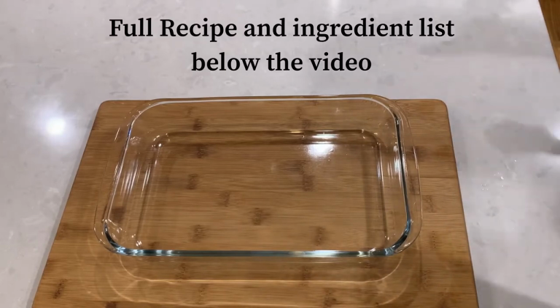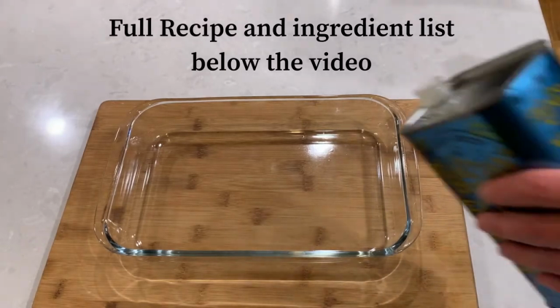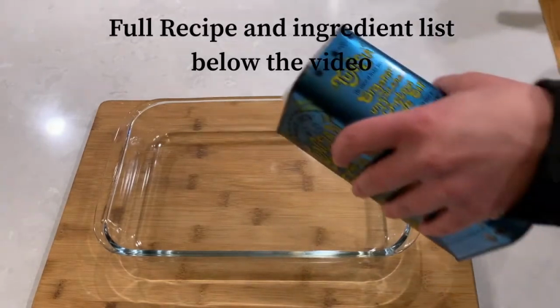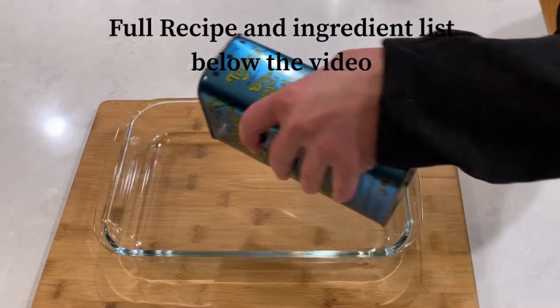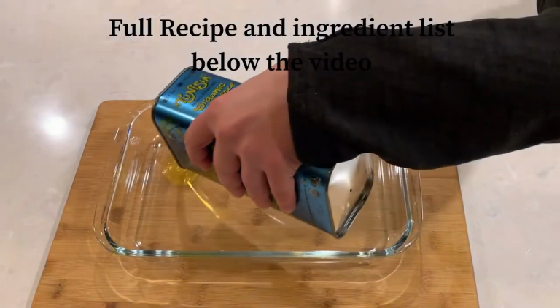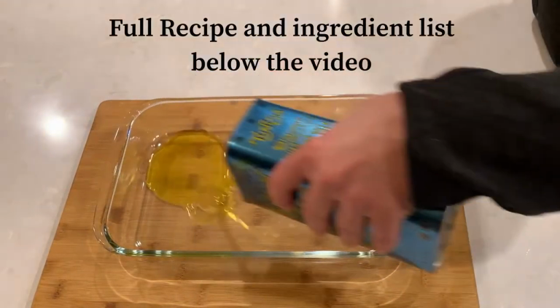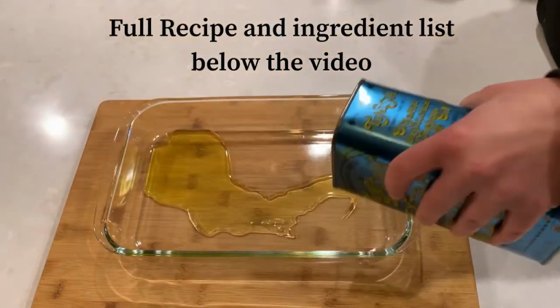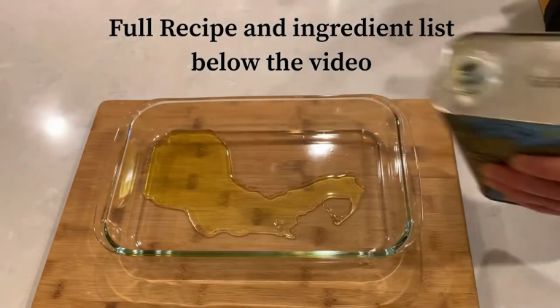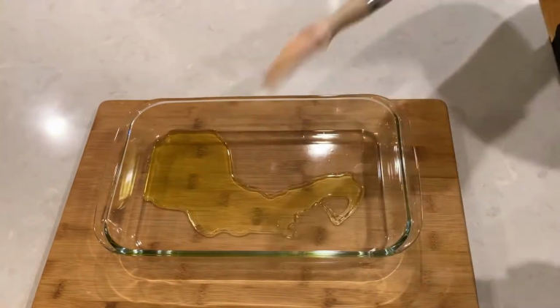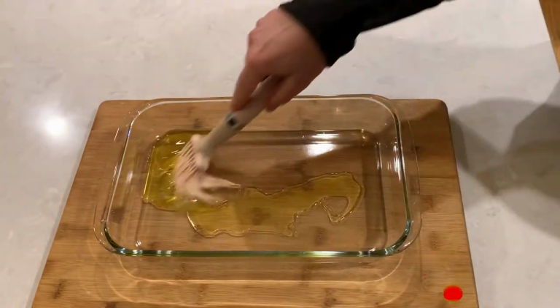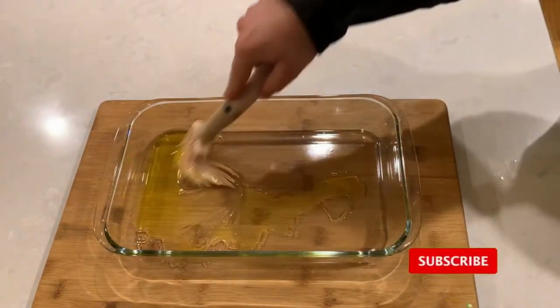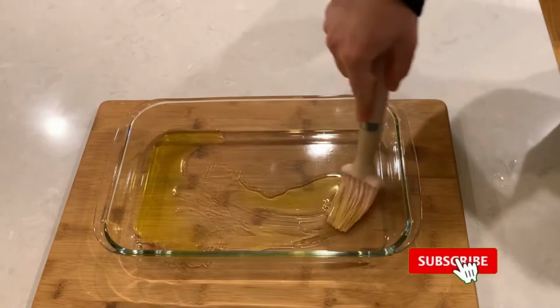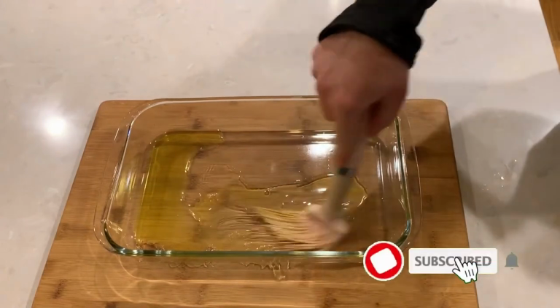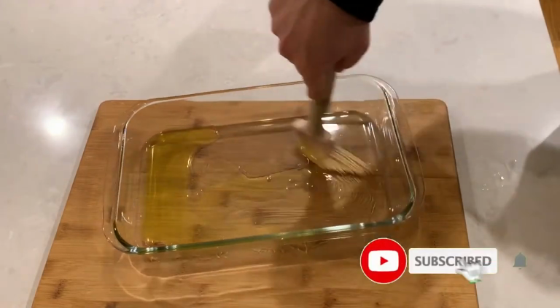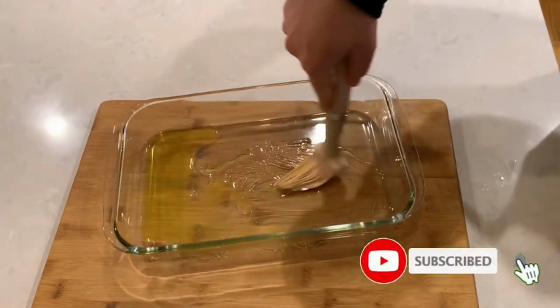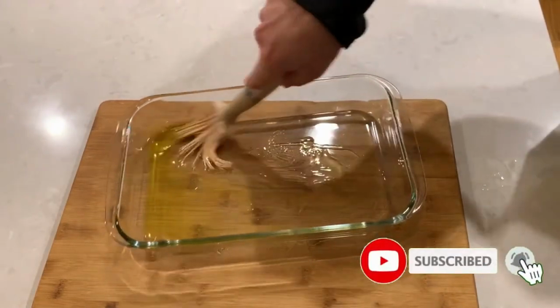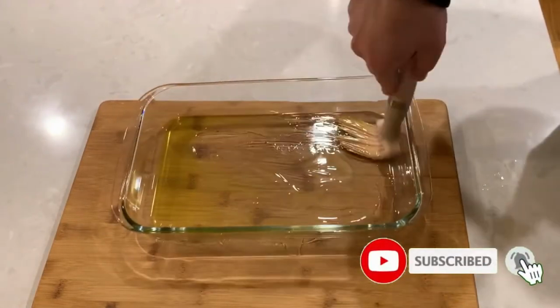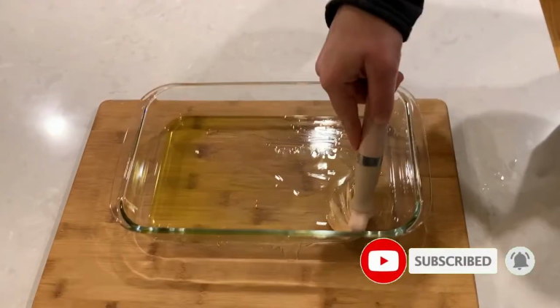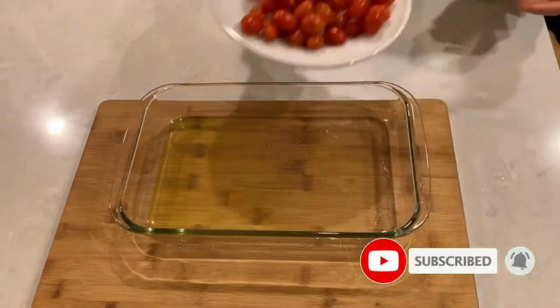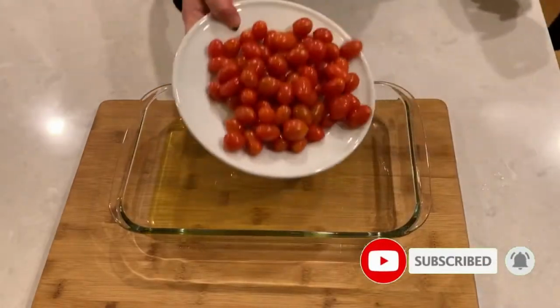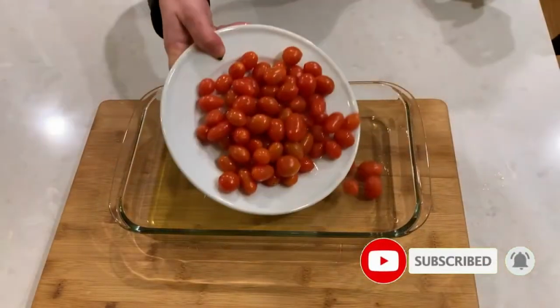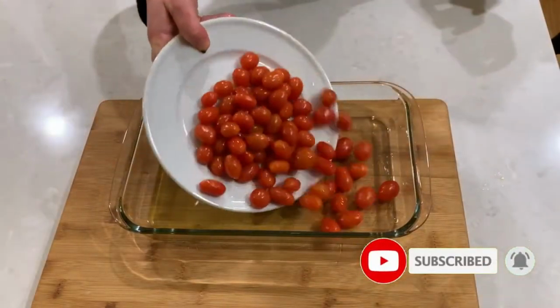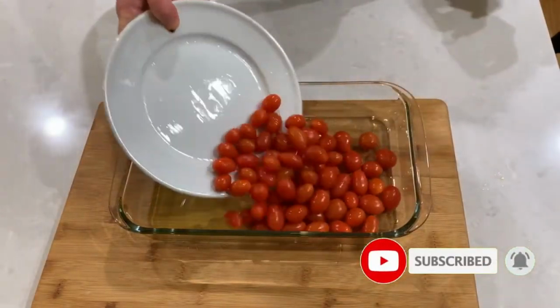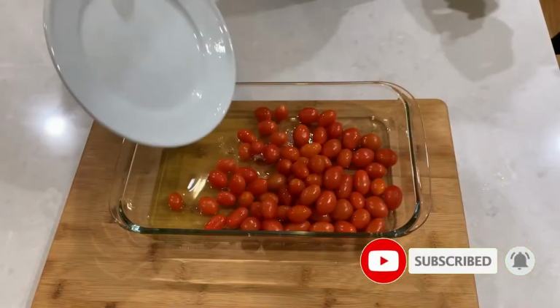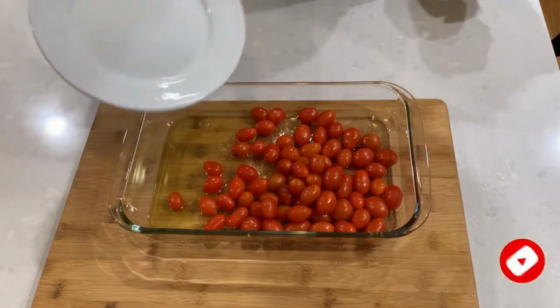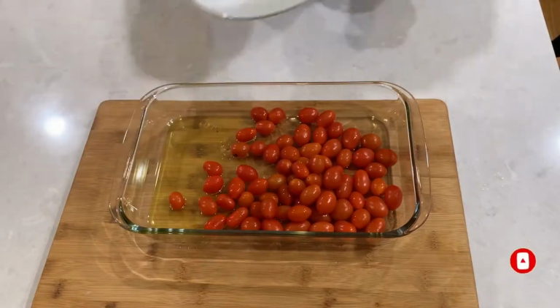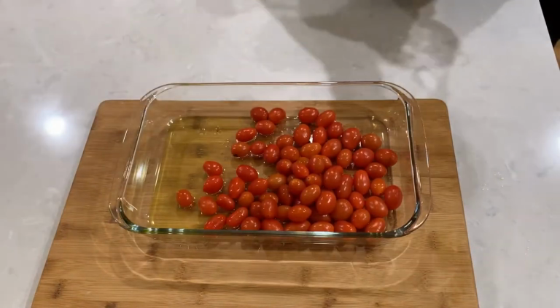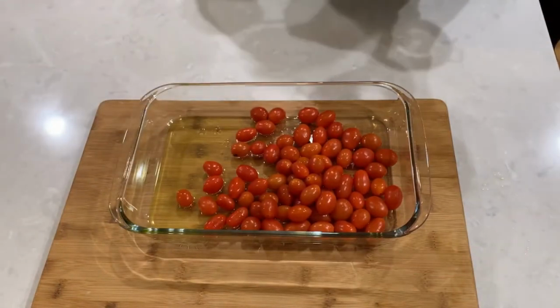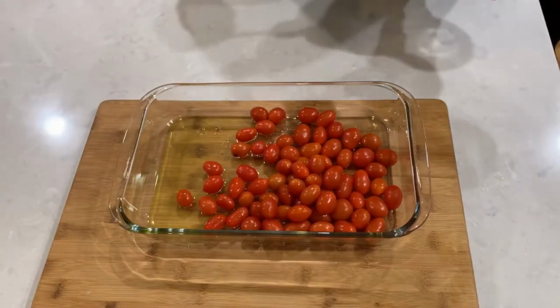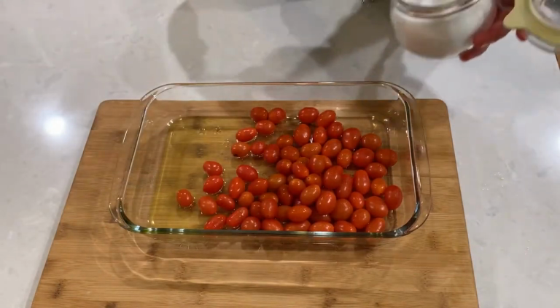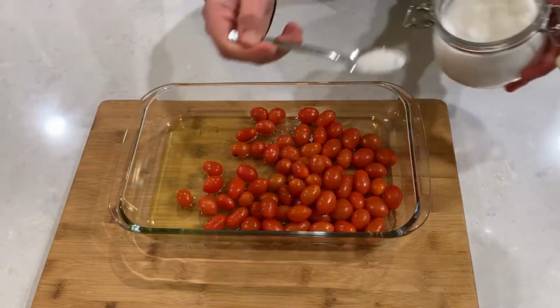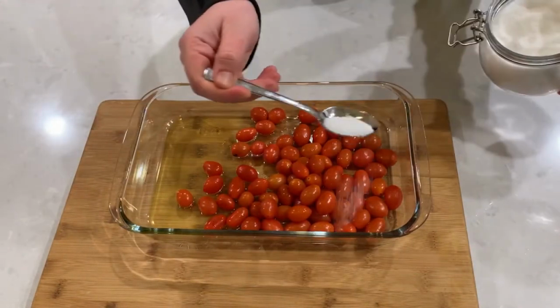Start by preheating your oven to 400 degrees Fahrenheit. Oil your baking pan, then add cherry tomatoes and mix the tomatoes with olive oil and salt.